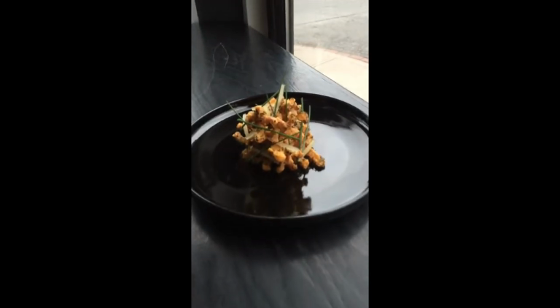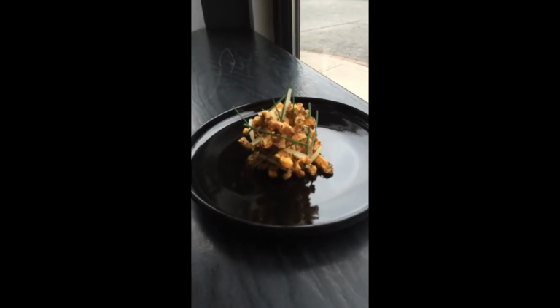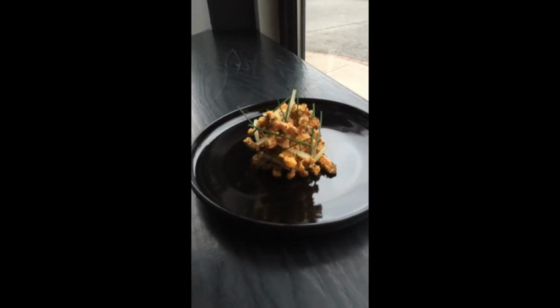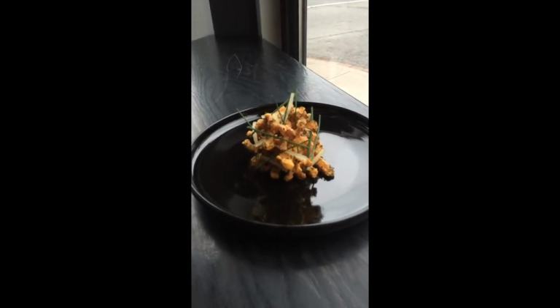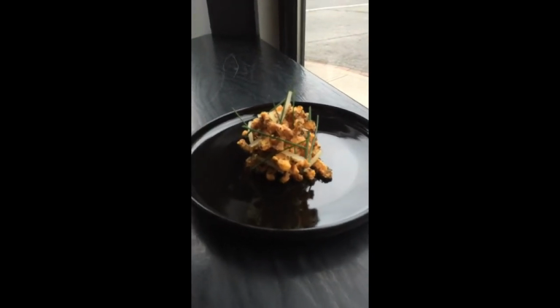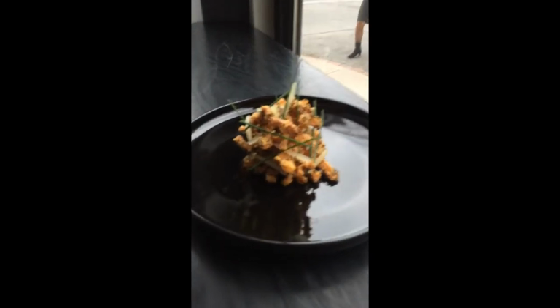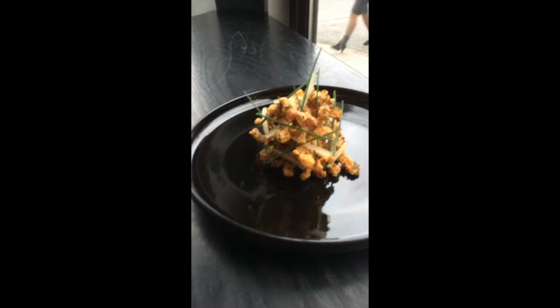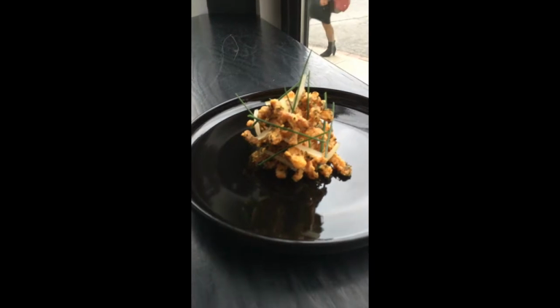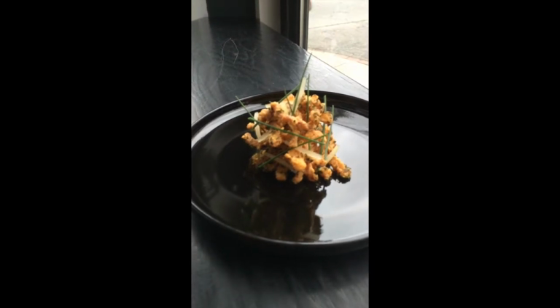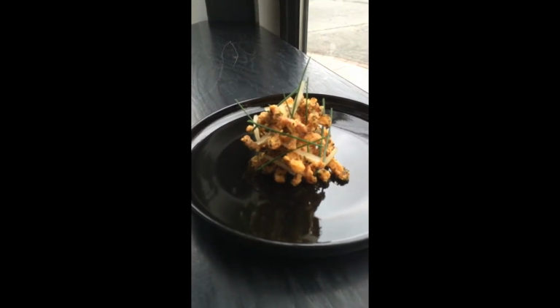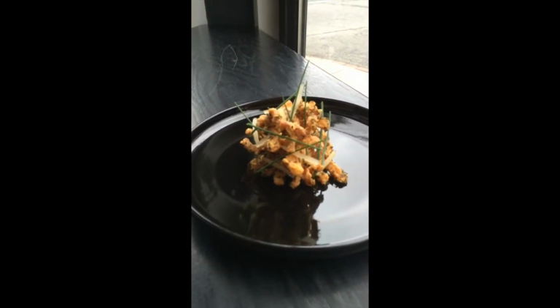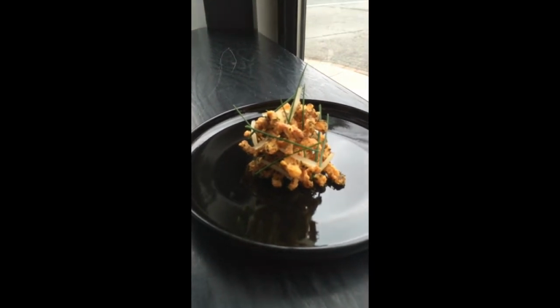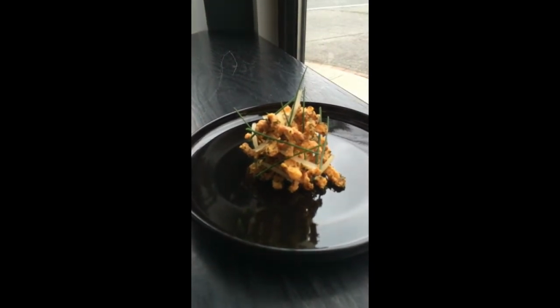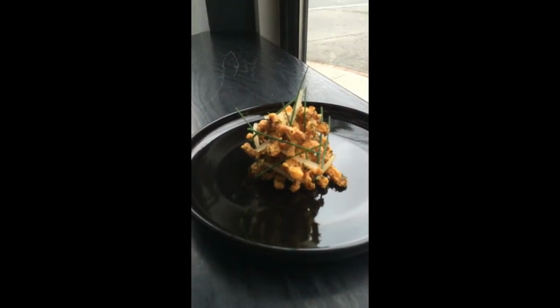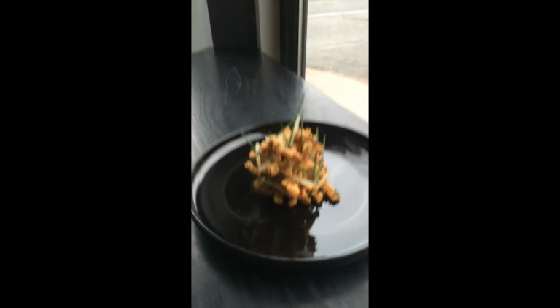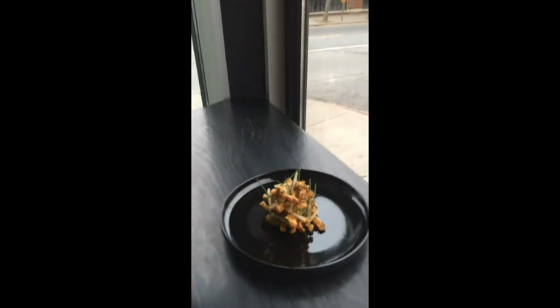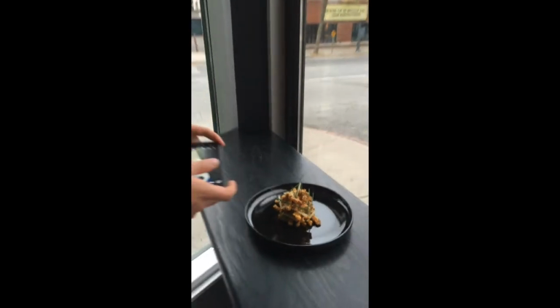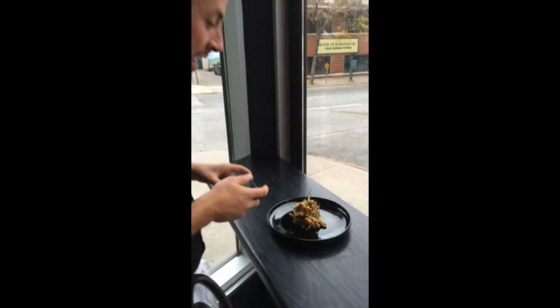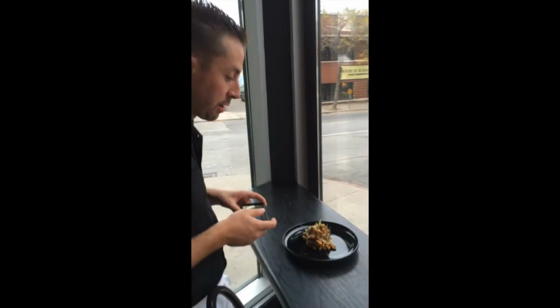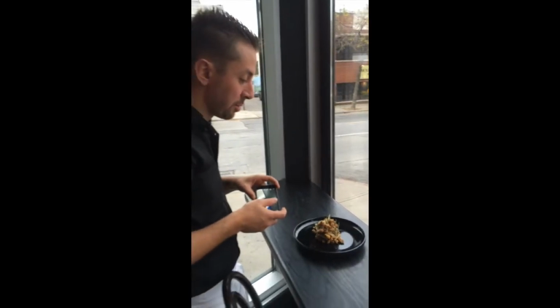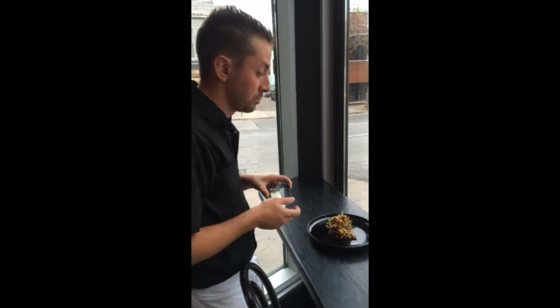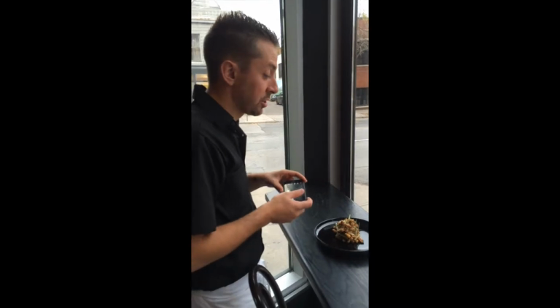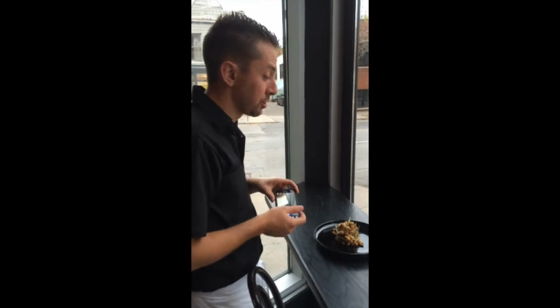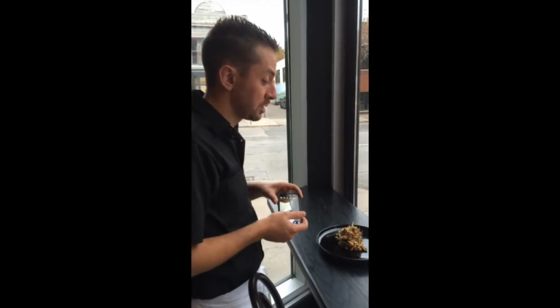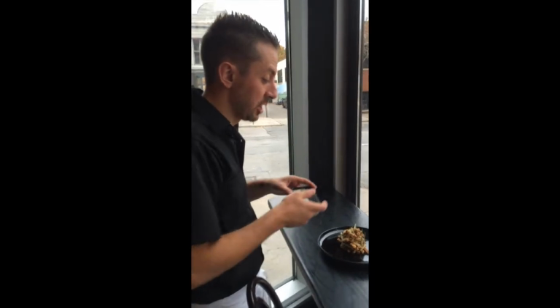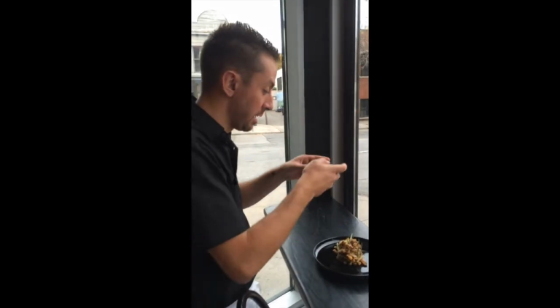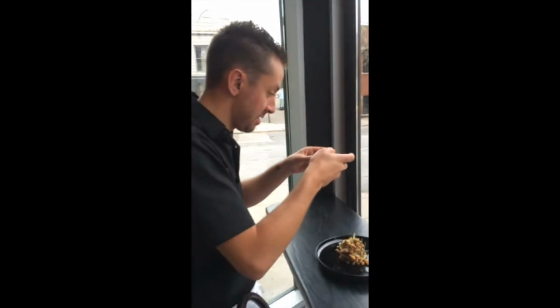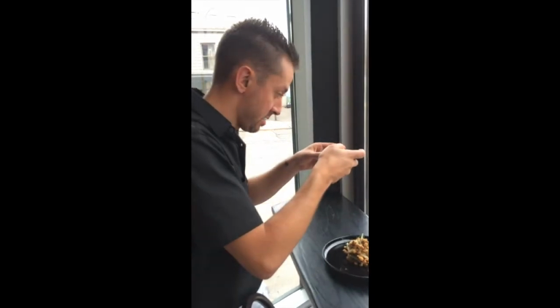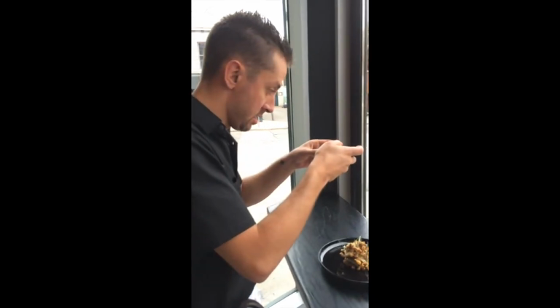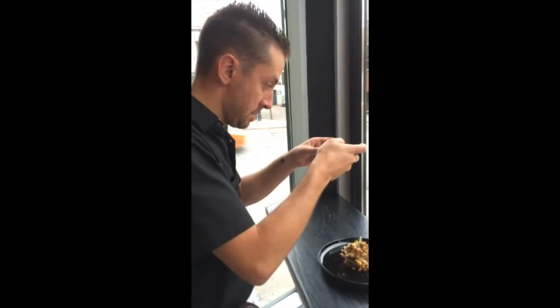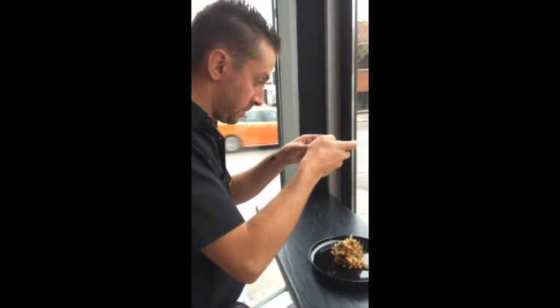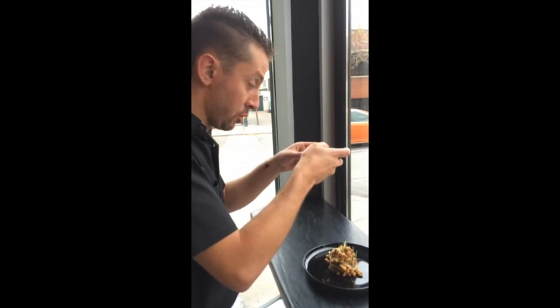And what dish is this? This is Kentucky Fried Squid, pickled watermelon rinds, Carolina mustard, chives, and a gremolata made from dried collard greens, pancetta, and lemon zest. And this is available at Roma.